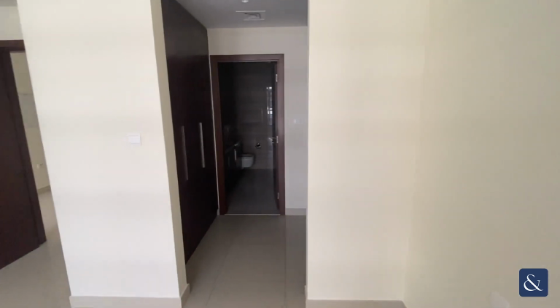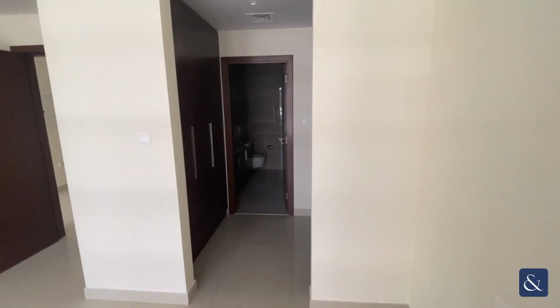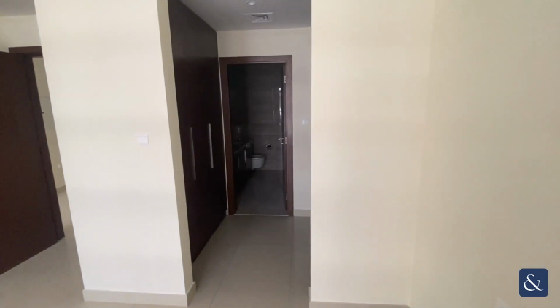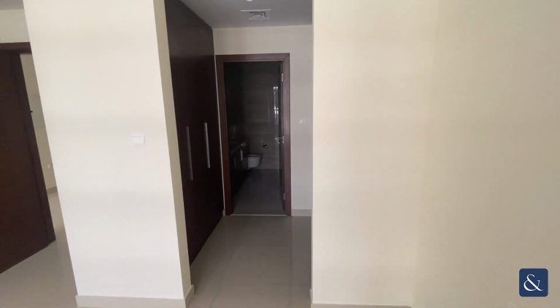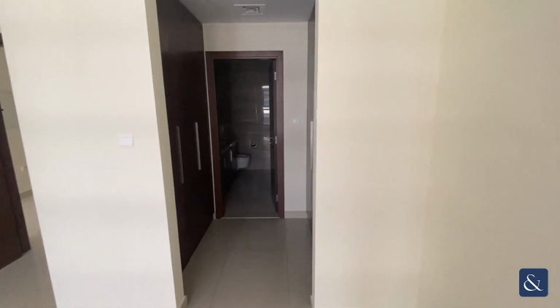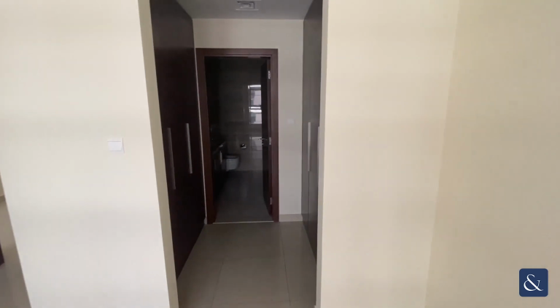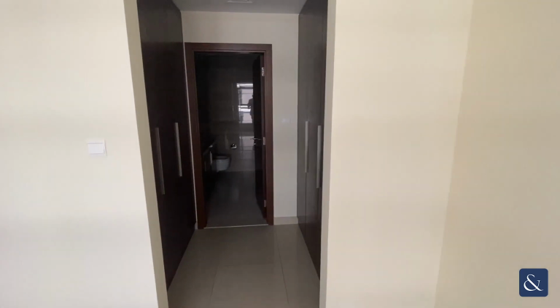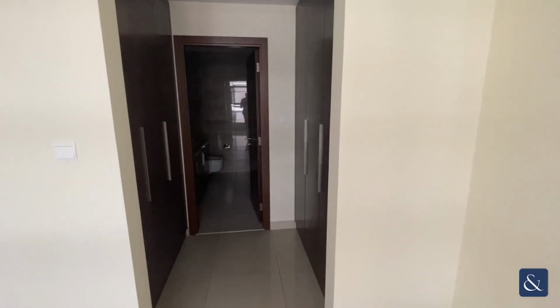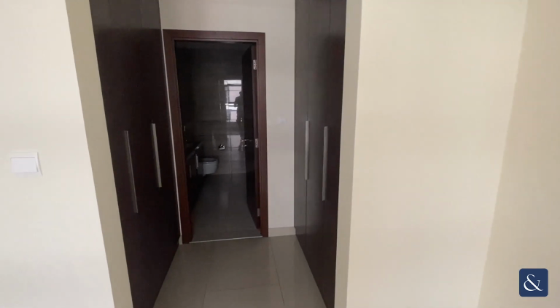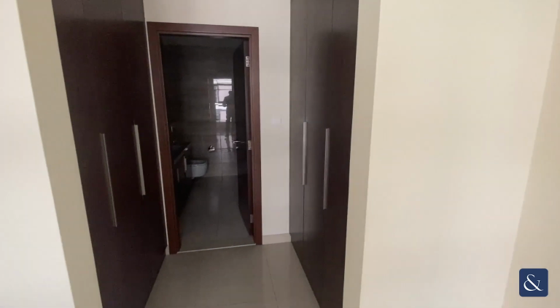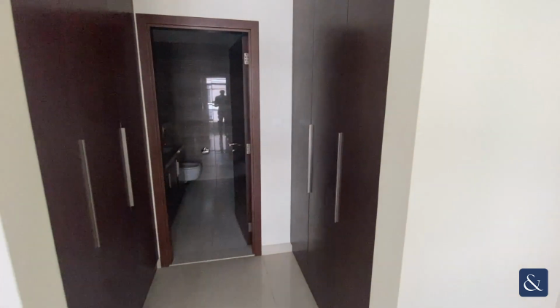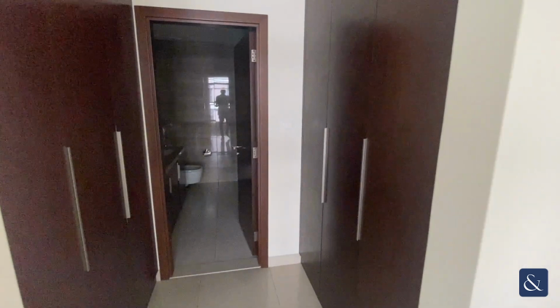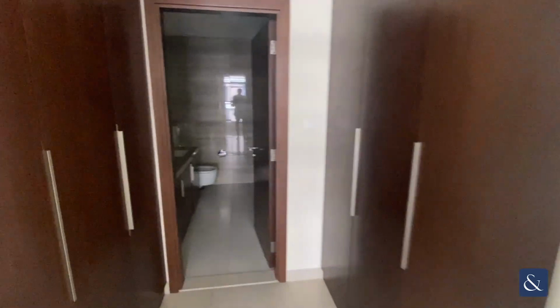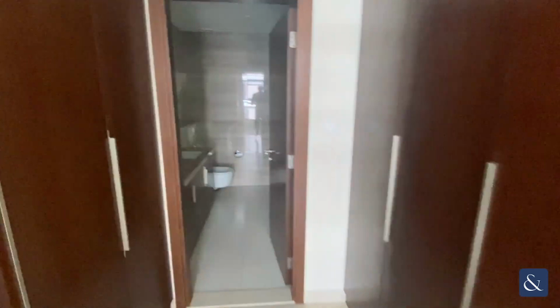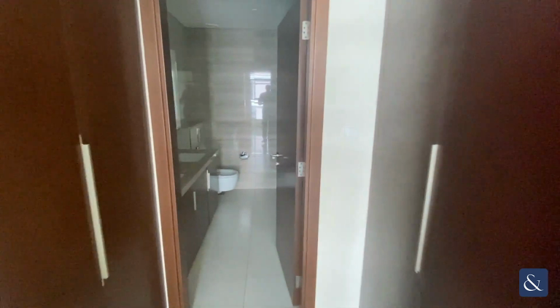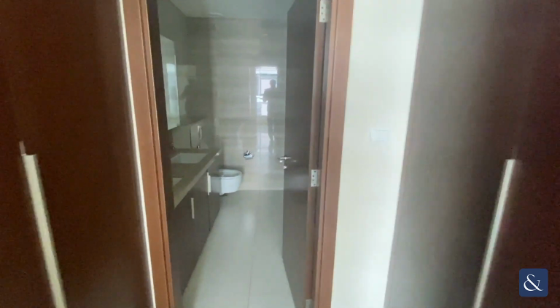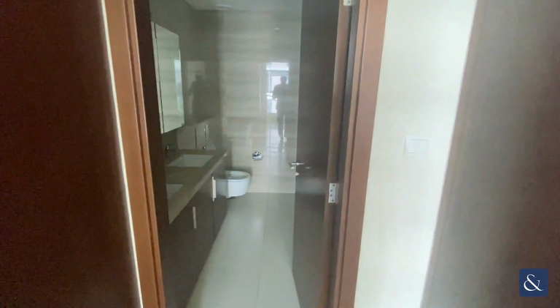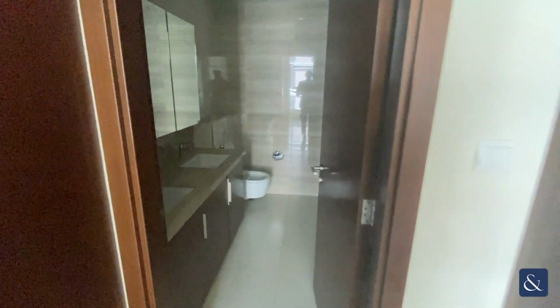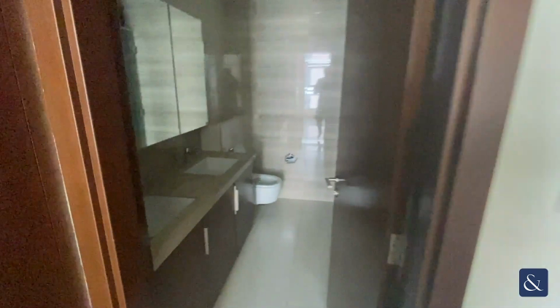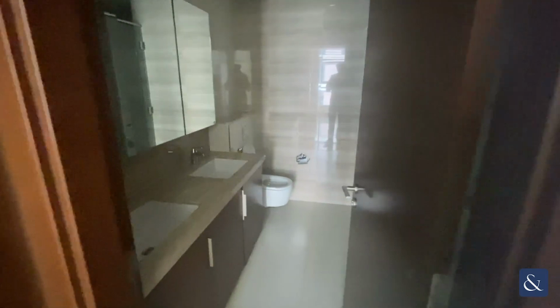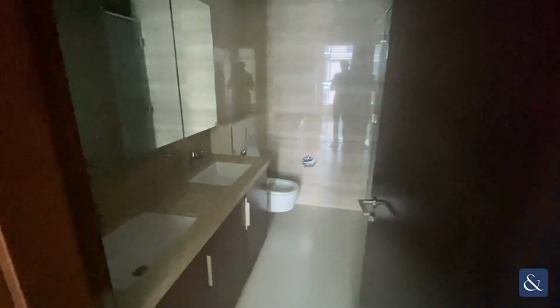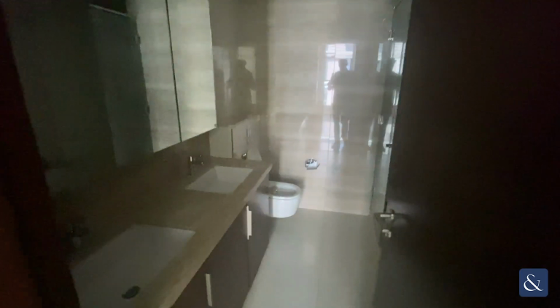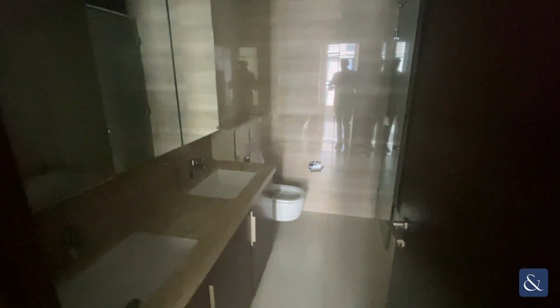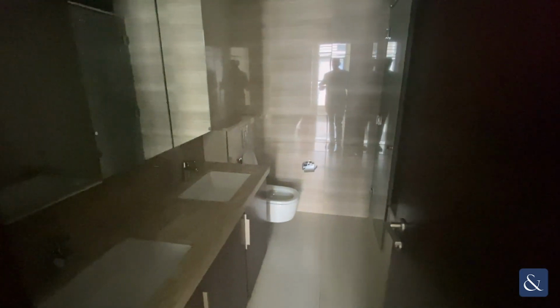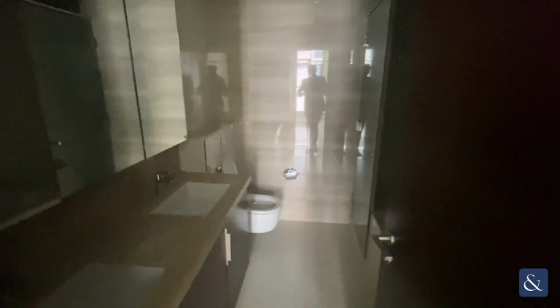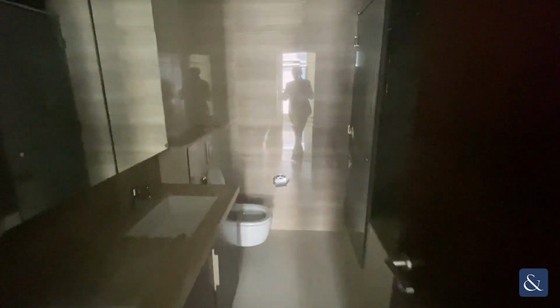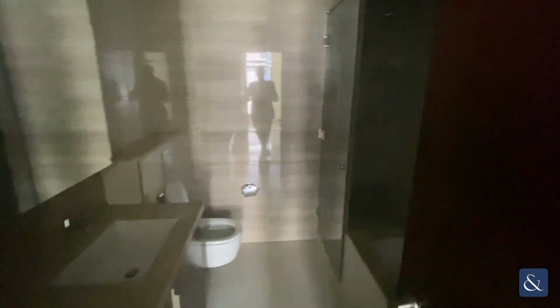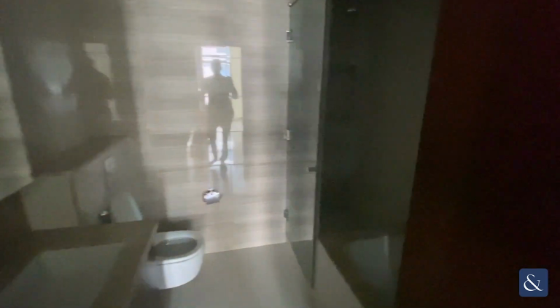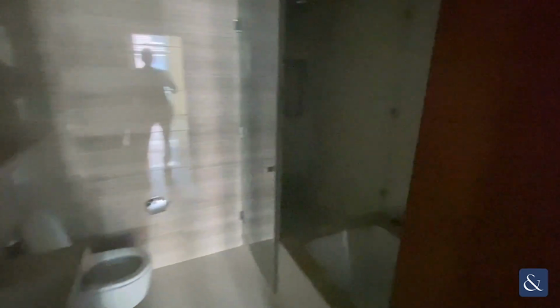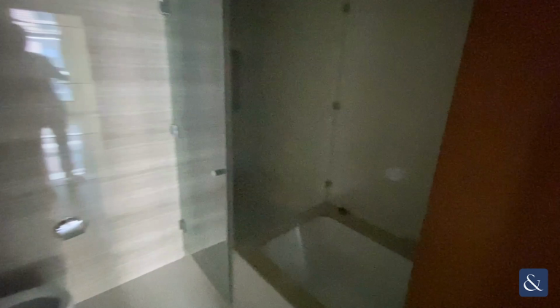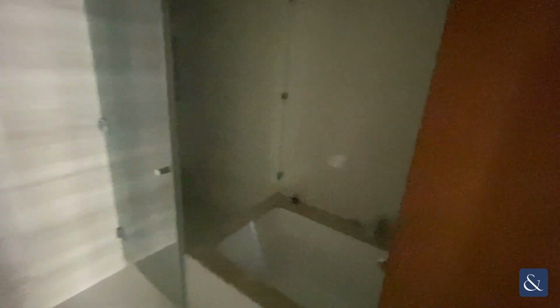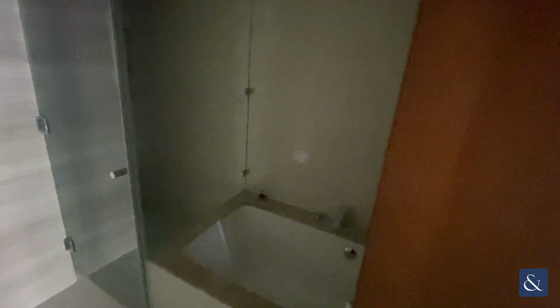You've also got plenty of wardrobe space here, with a walk-in wardrobe through to the ensuite bathroom, featuring two sinks, a shower unit and a bathtub.